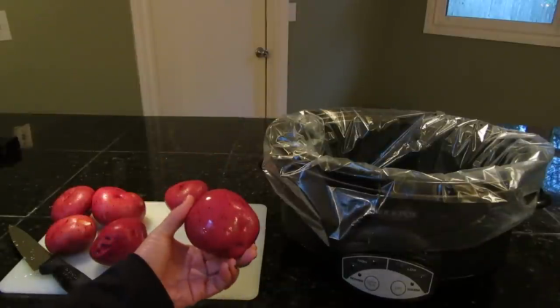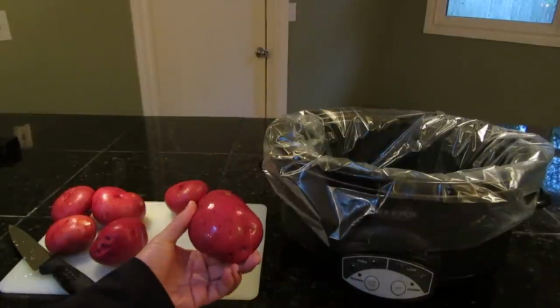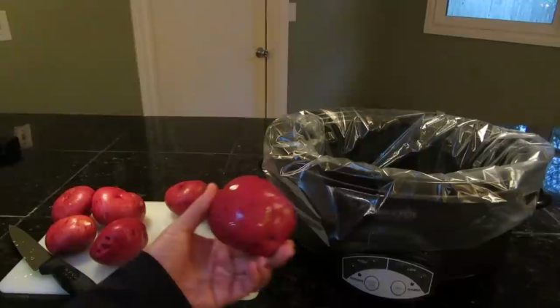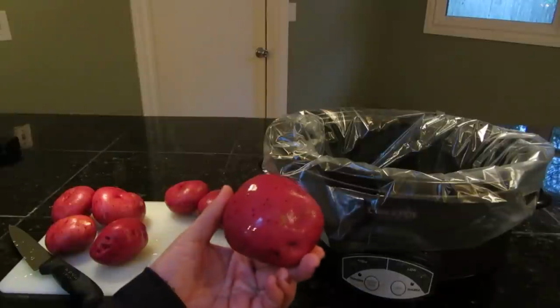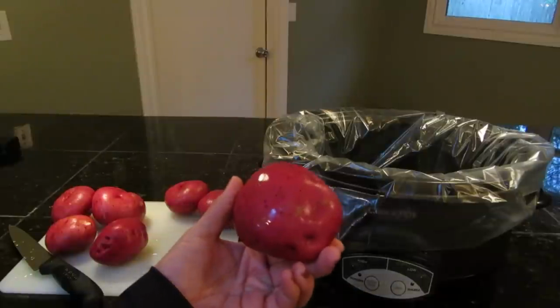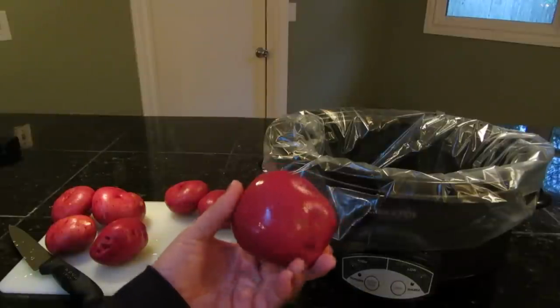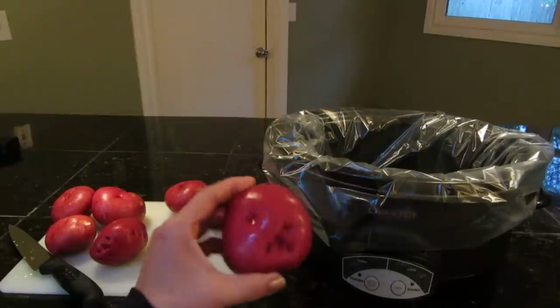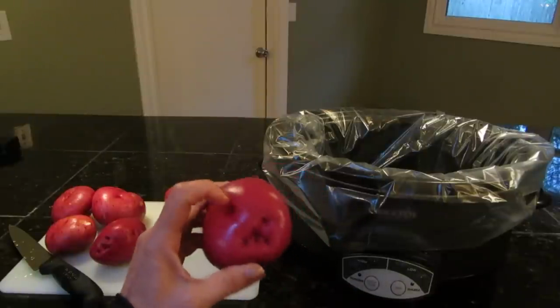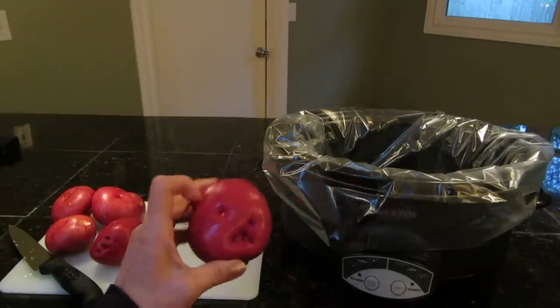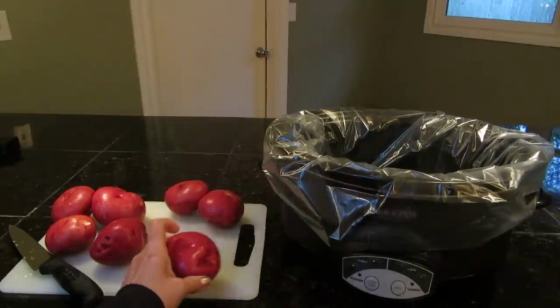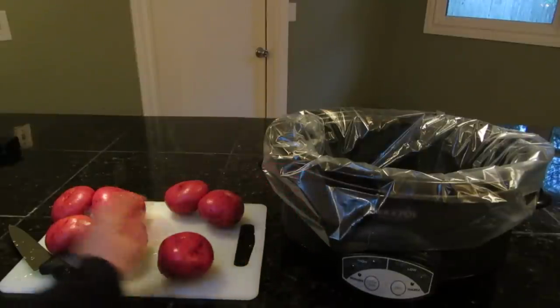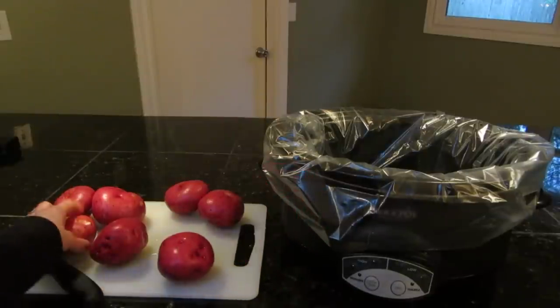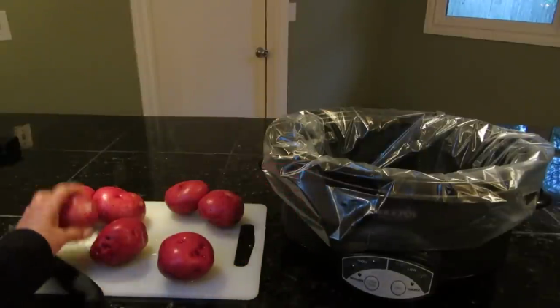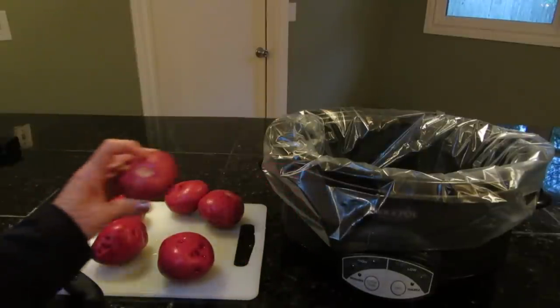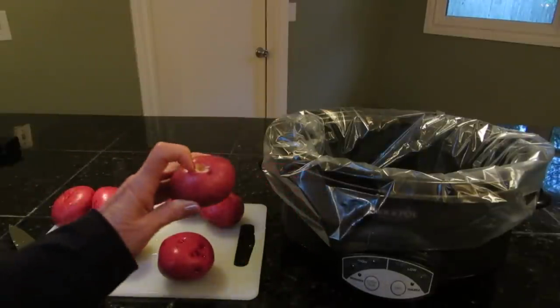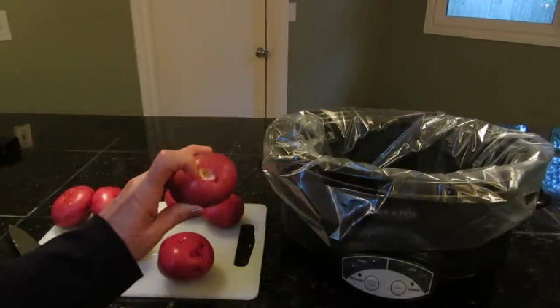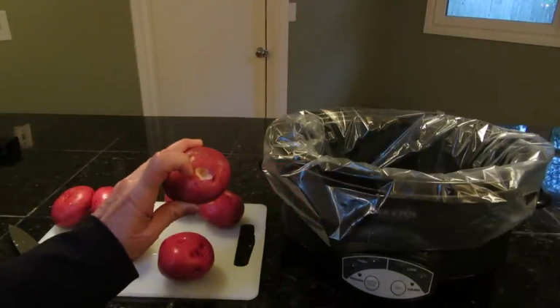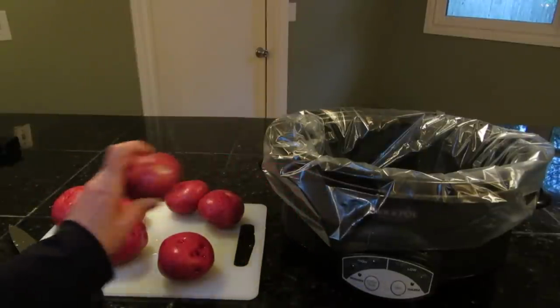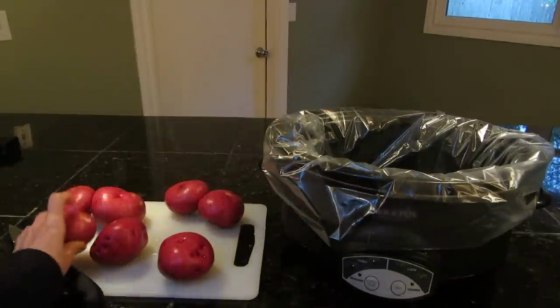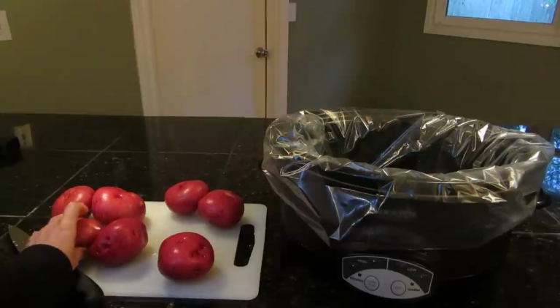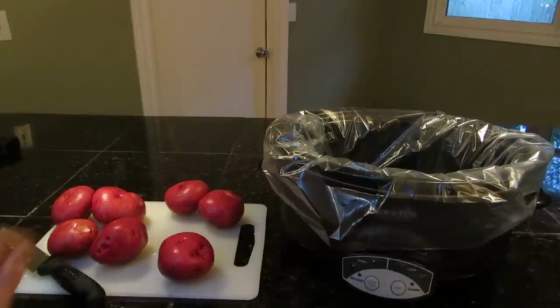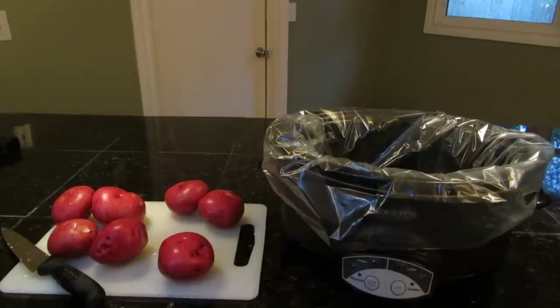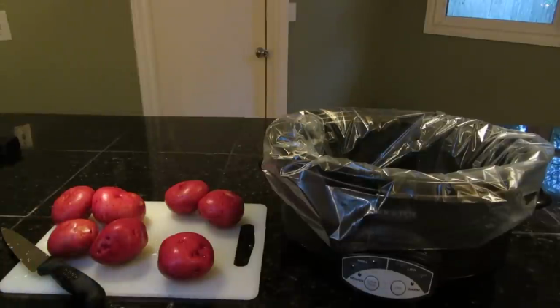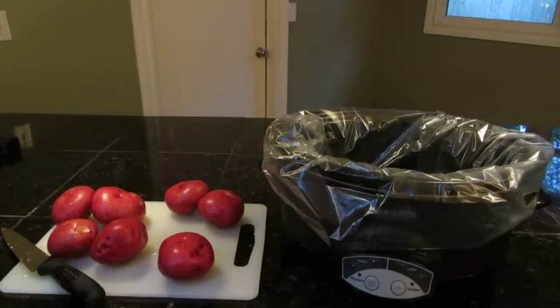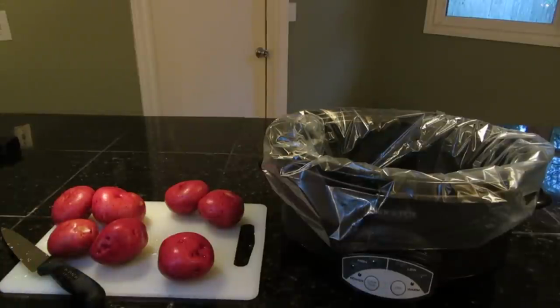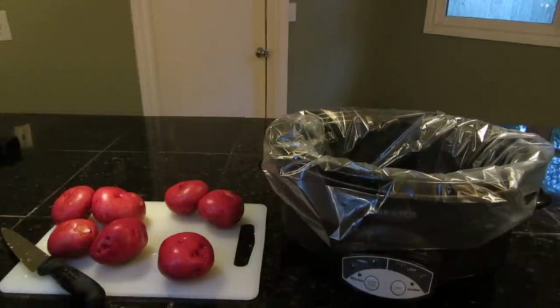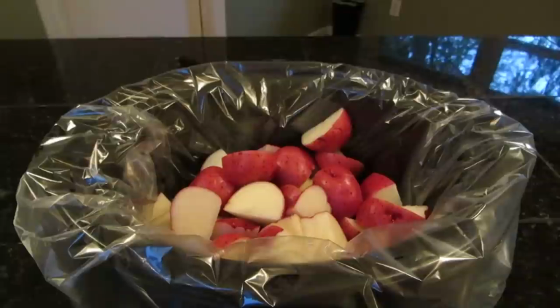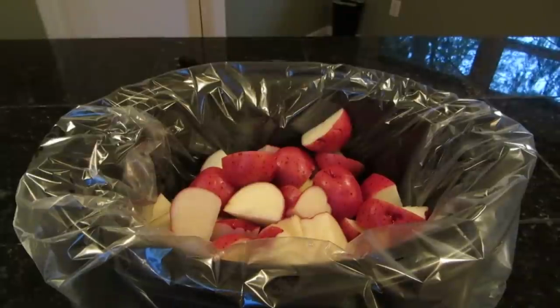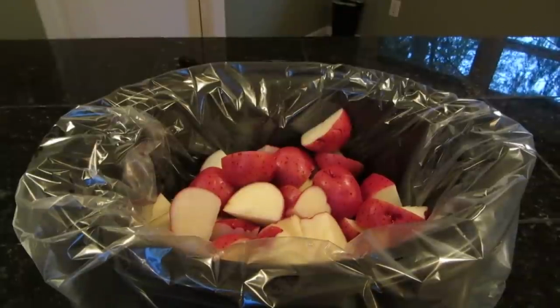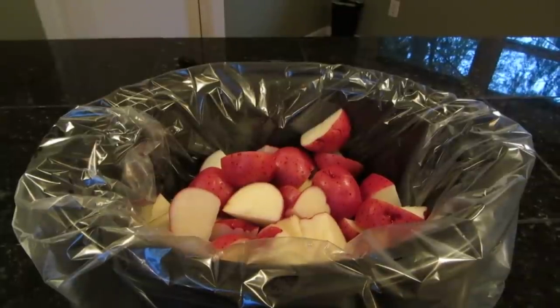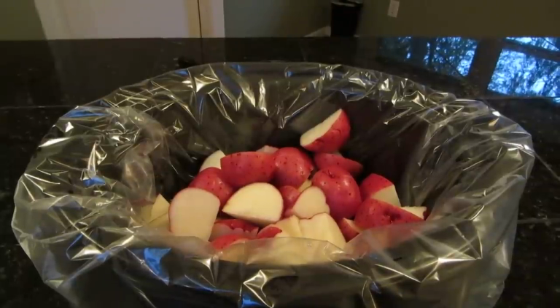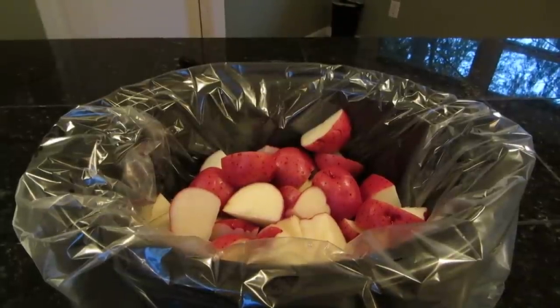I love using red potatoes. Rinse them well, and any little spots that look icky, cut those out. Then cut them up evenly and place them in your crock pot so they'll cook the same.